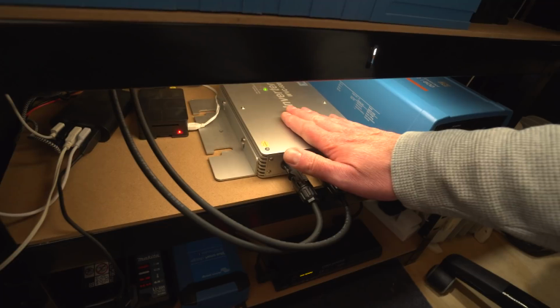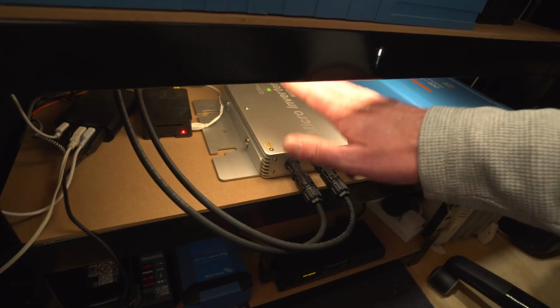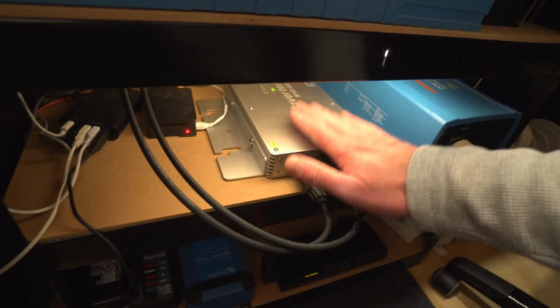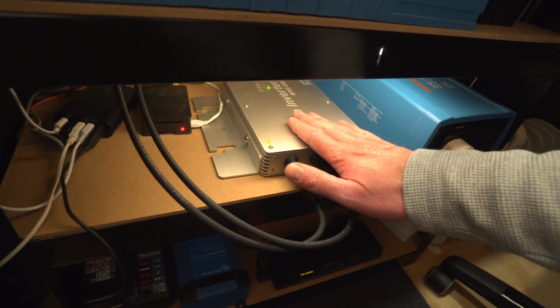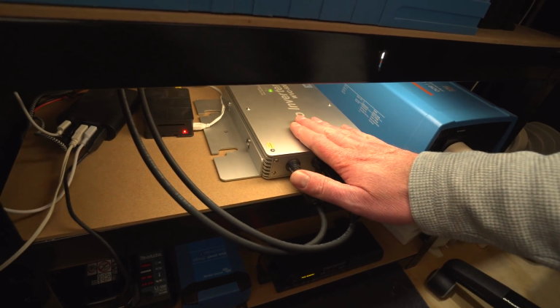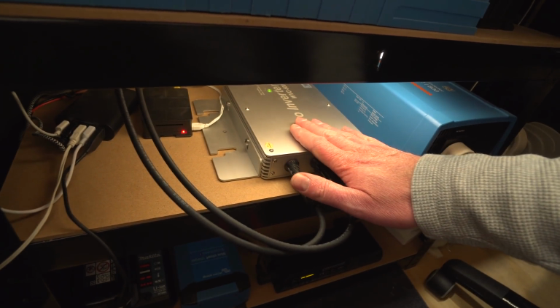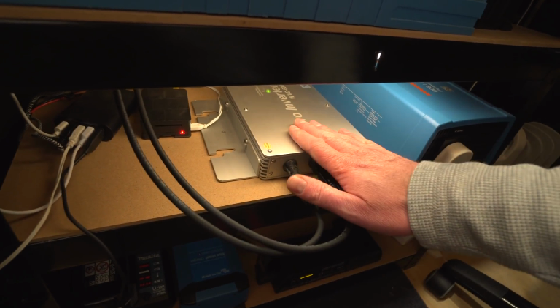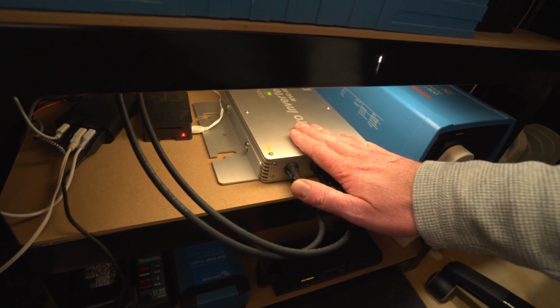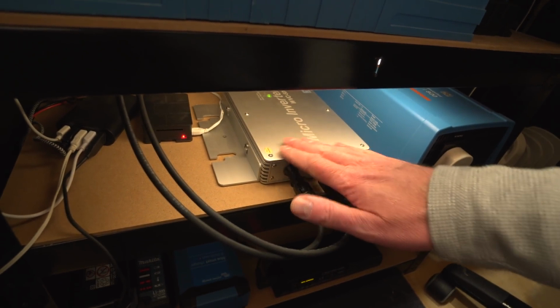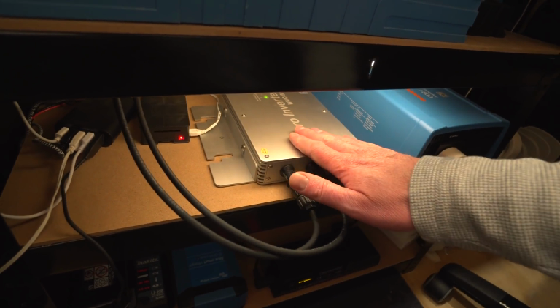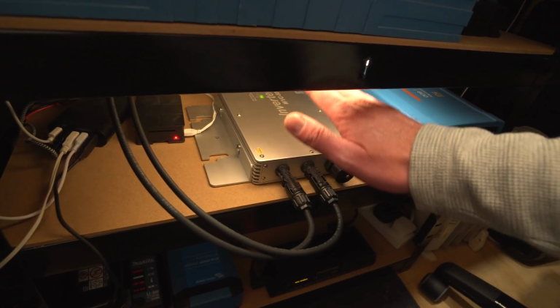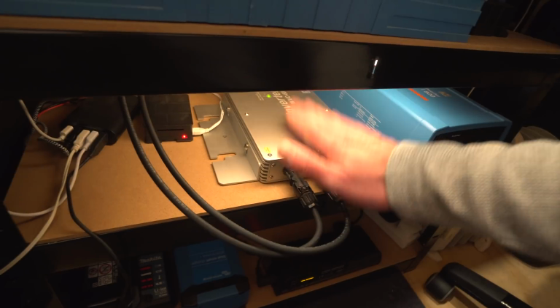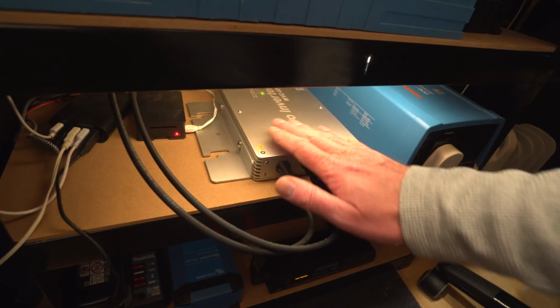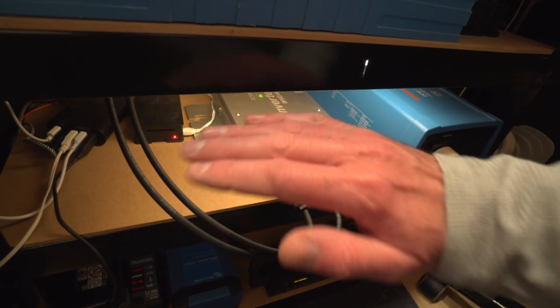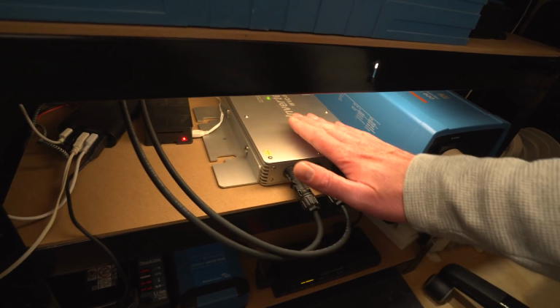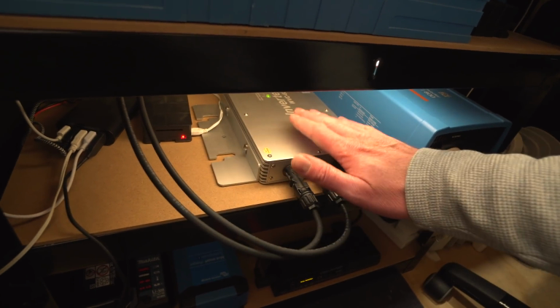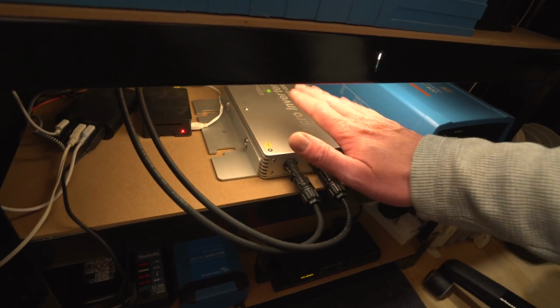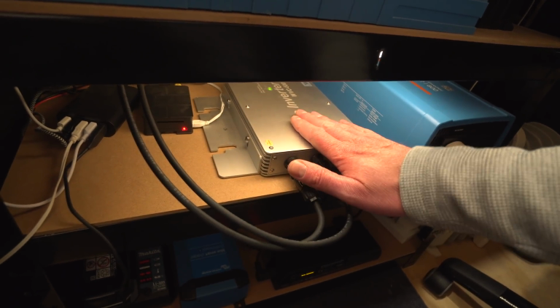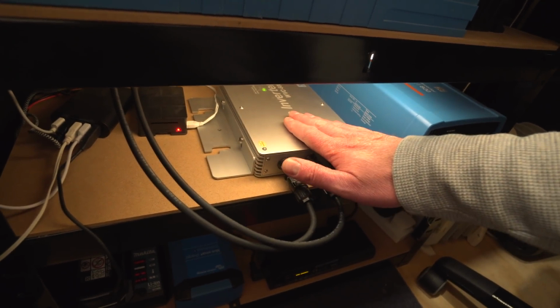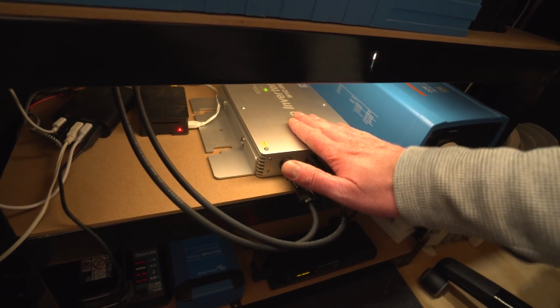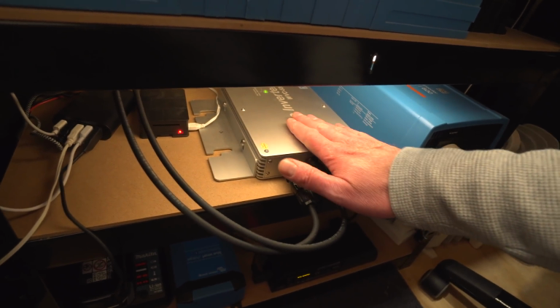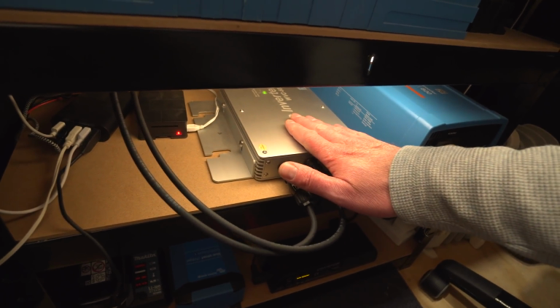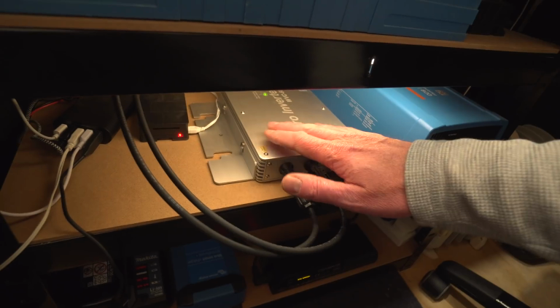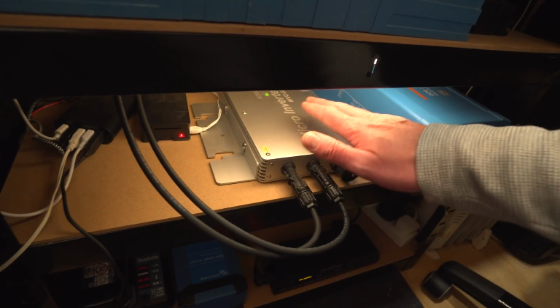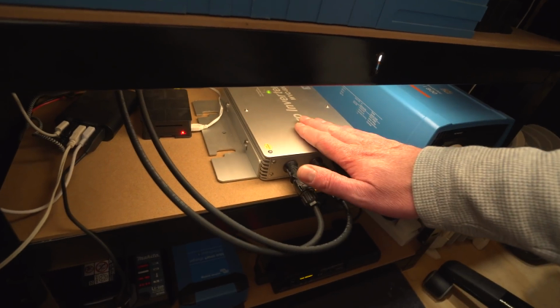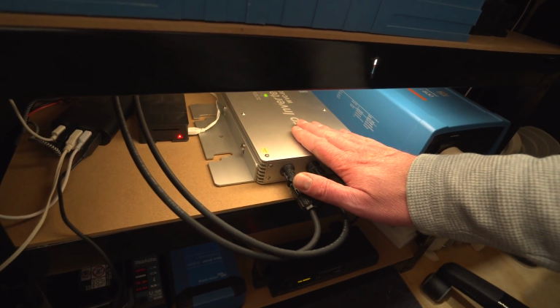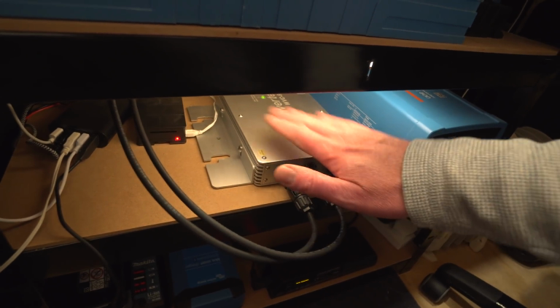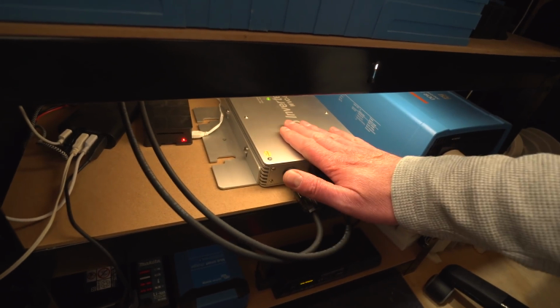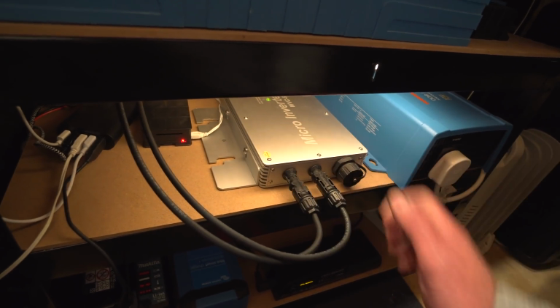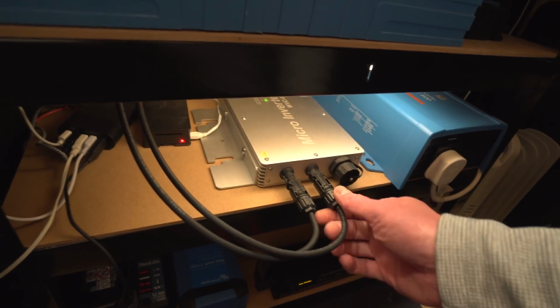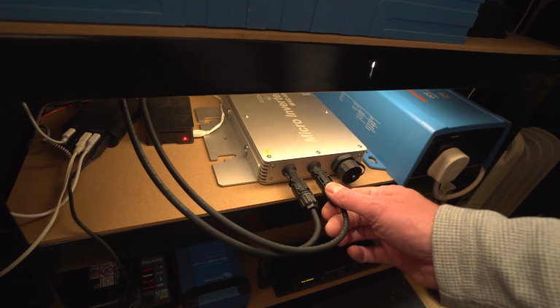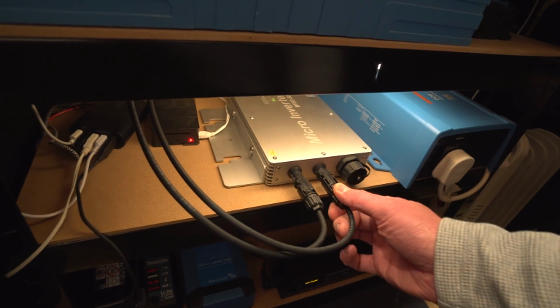These are fantastic bits of kit, but they're not UL certified or anything like that, so be careful when messing around with this stuff. This is for a hobby. I would recommend getting a proper UL-certified inverter if you're going to connect it to the mains — probably alright for experiments, but just be aware of that.